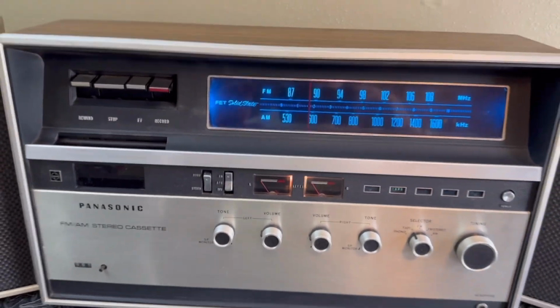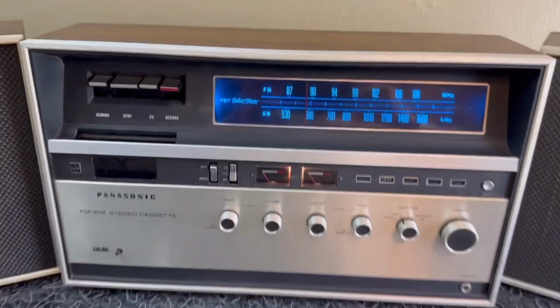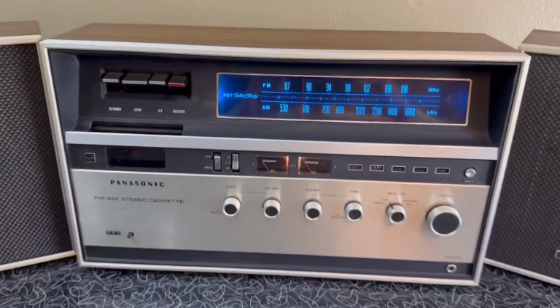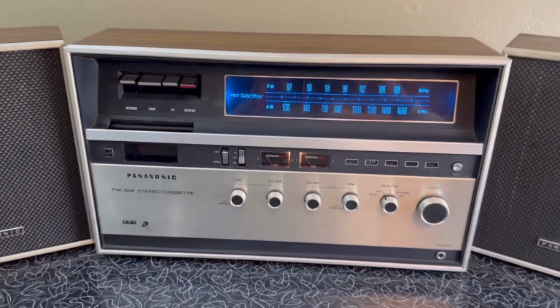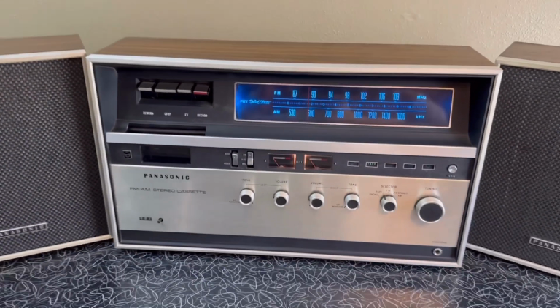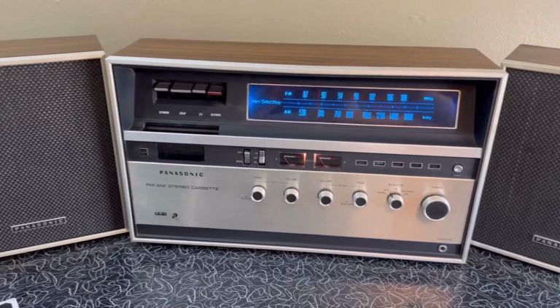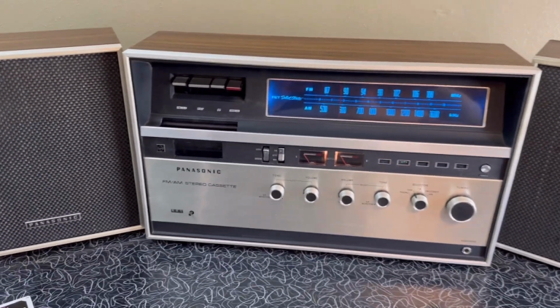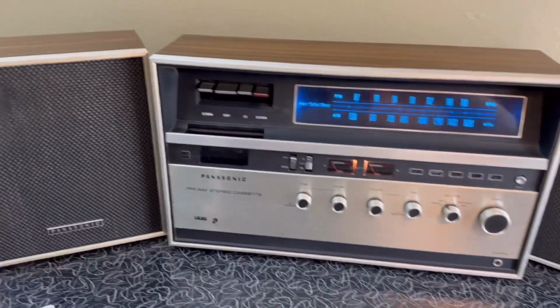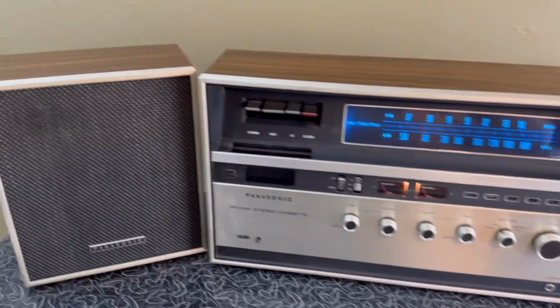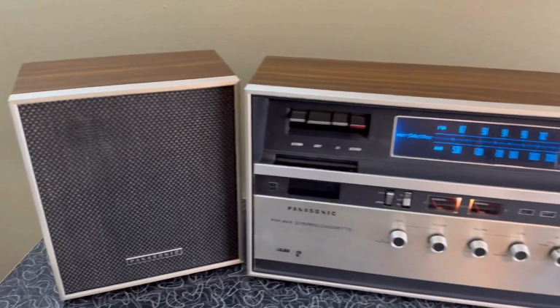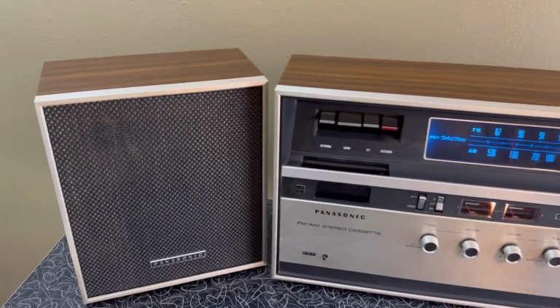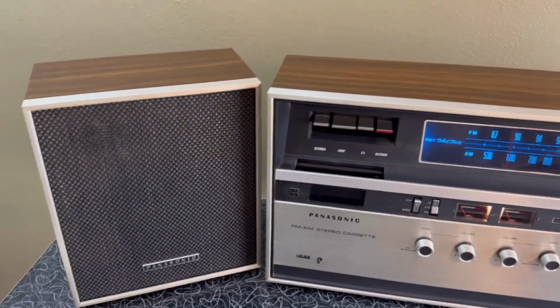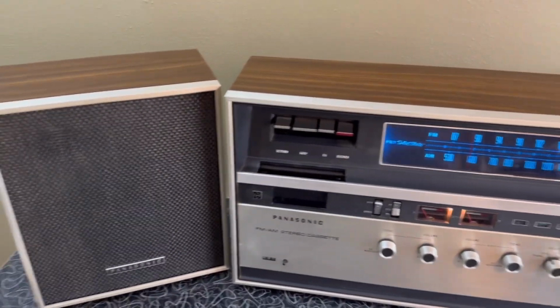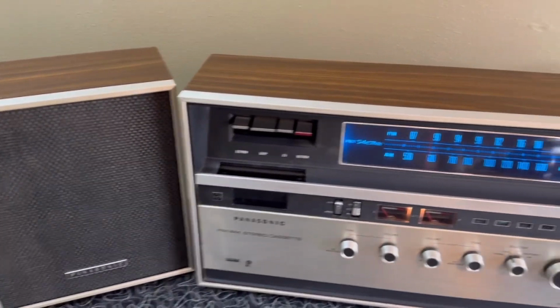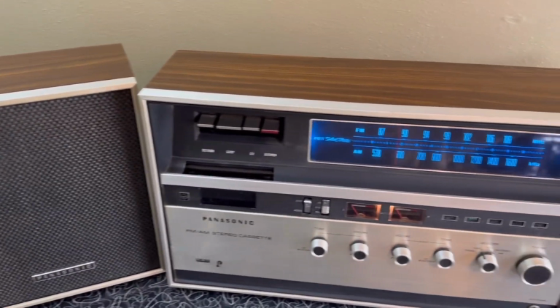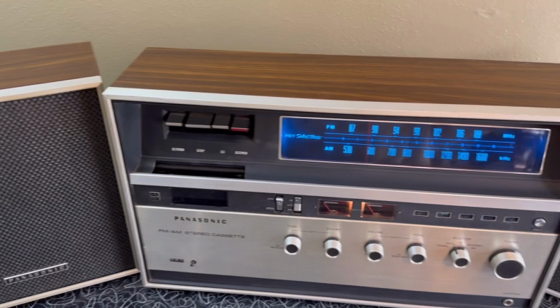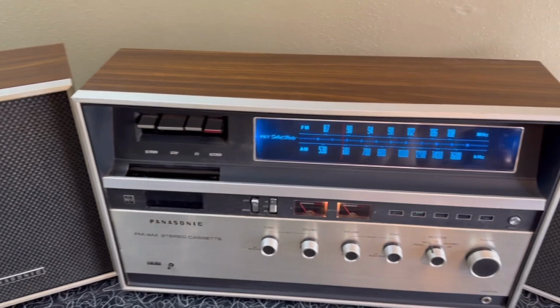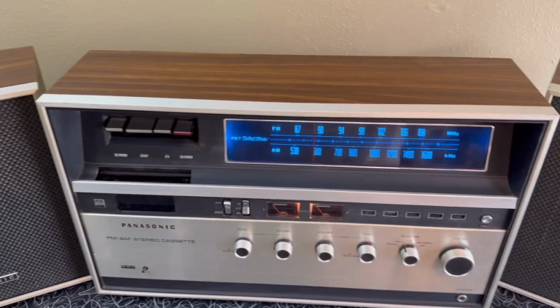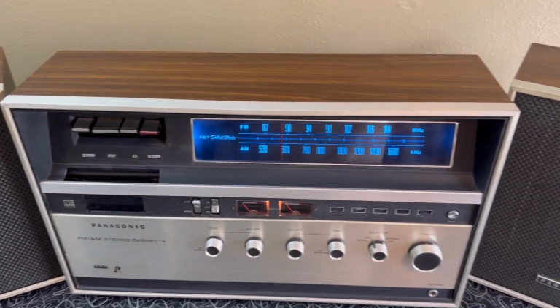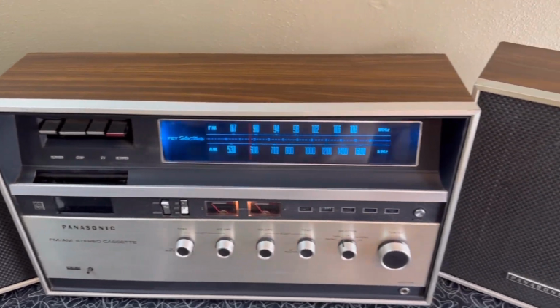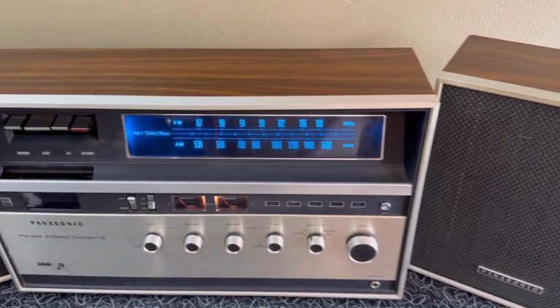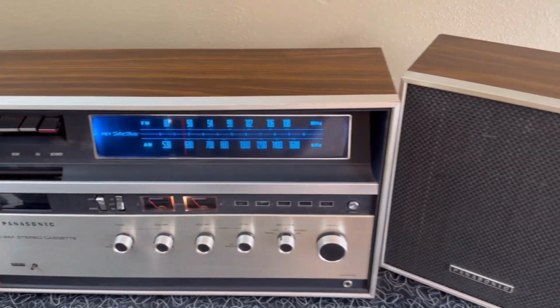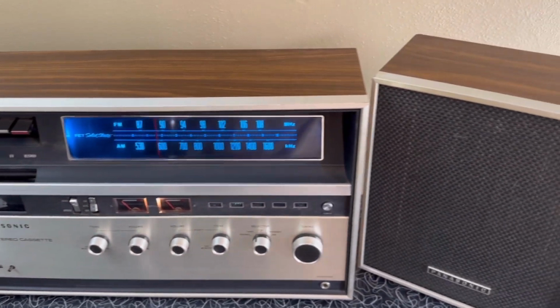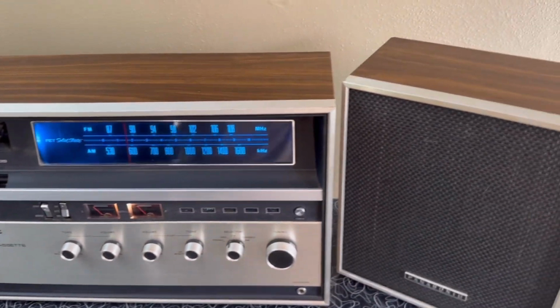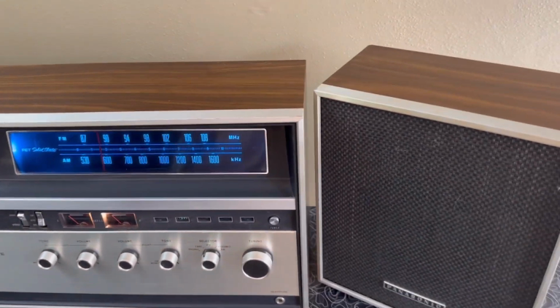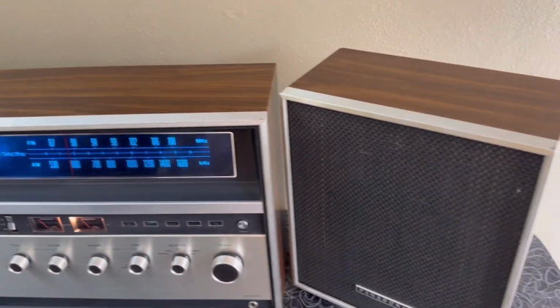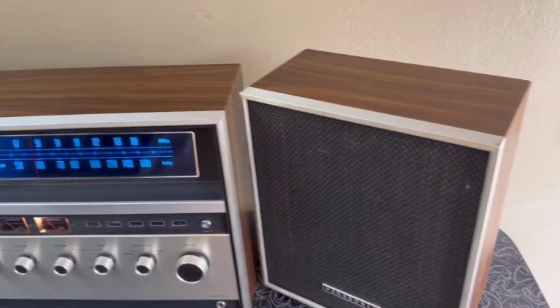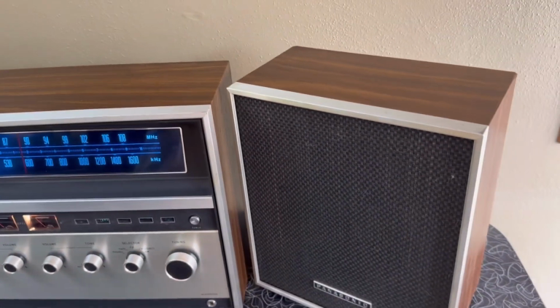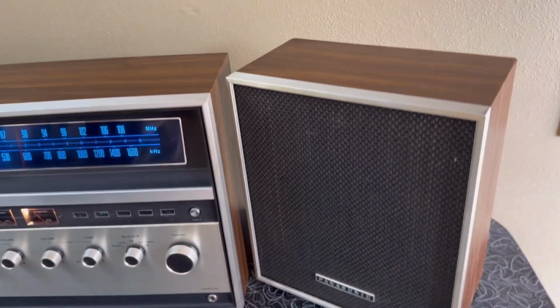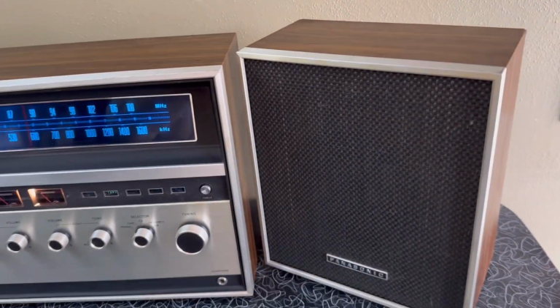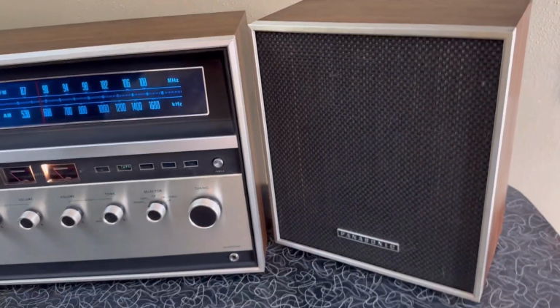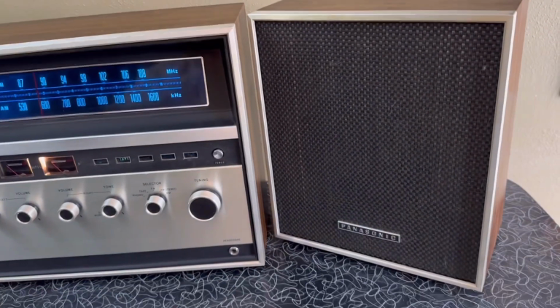So everything's been checked out. Great condition physically — no extreme signs of wear anywhere on it.